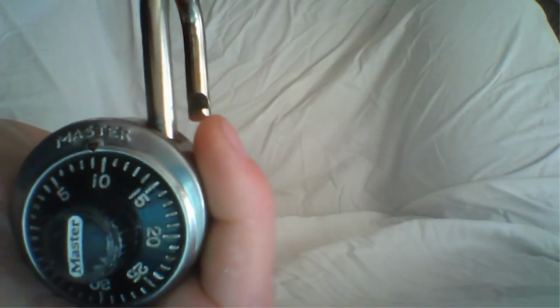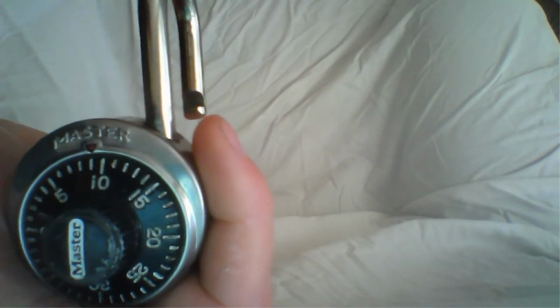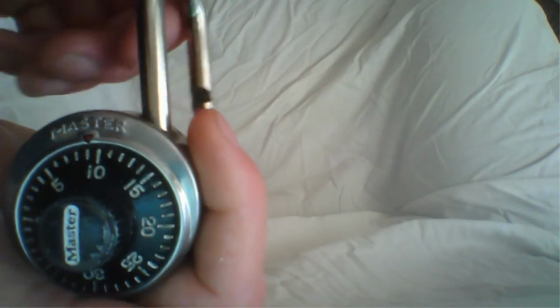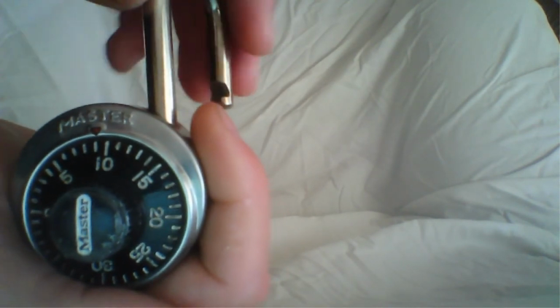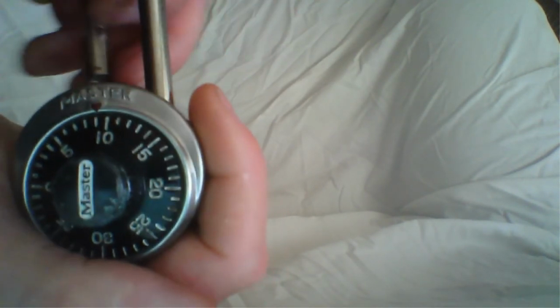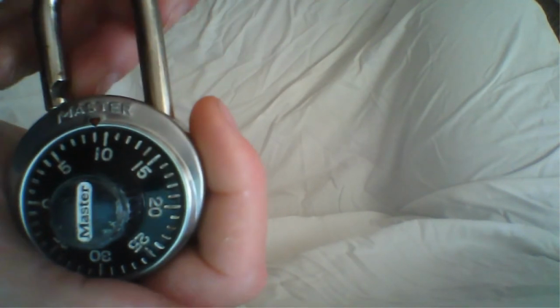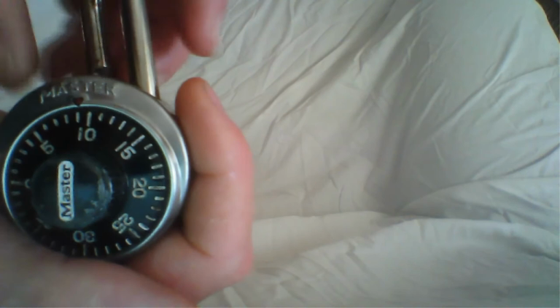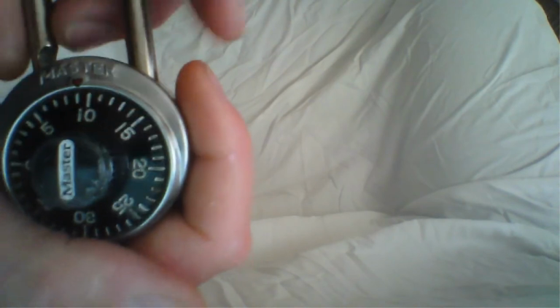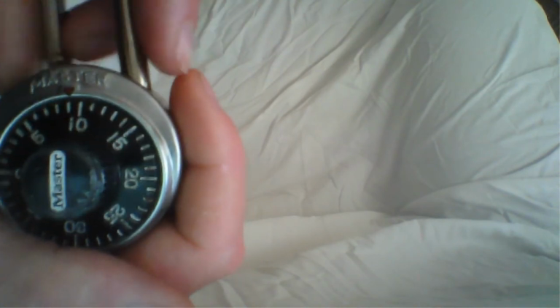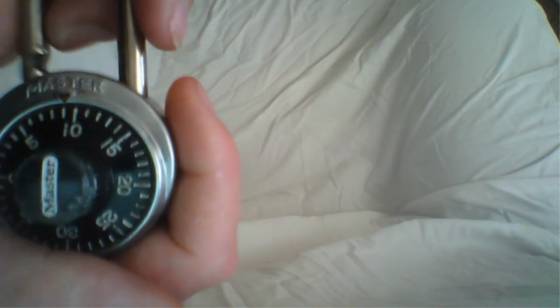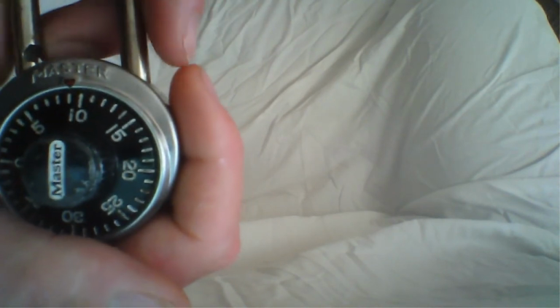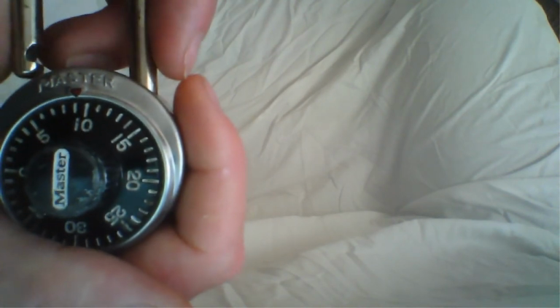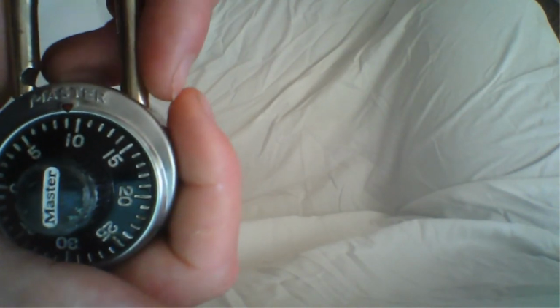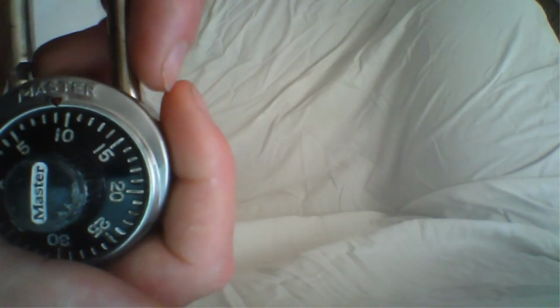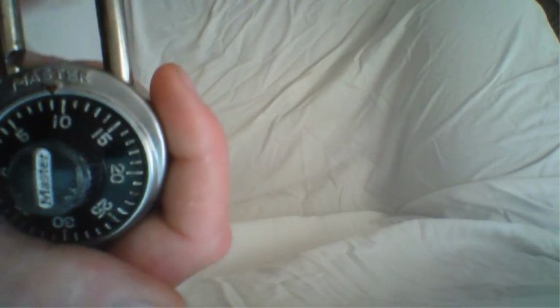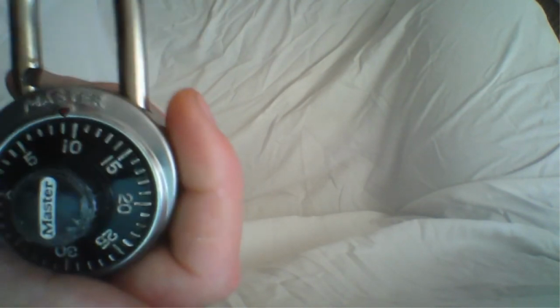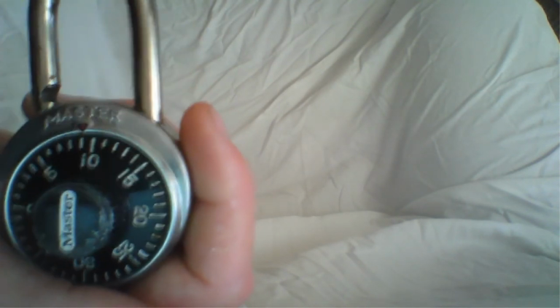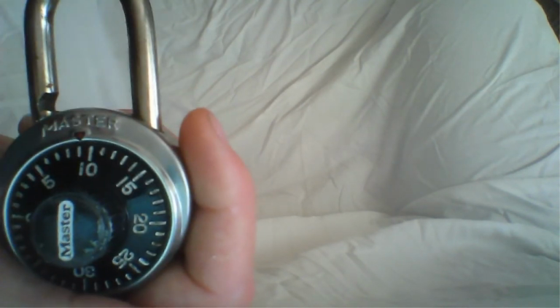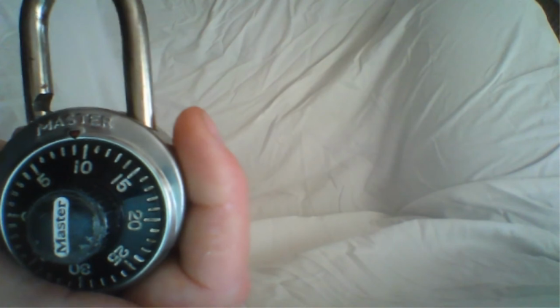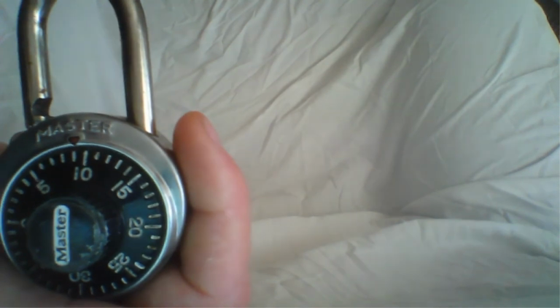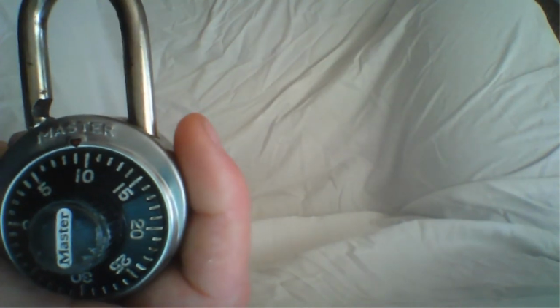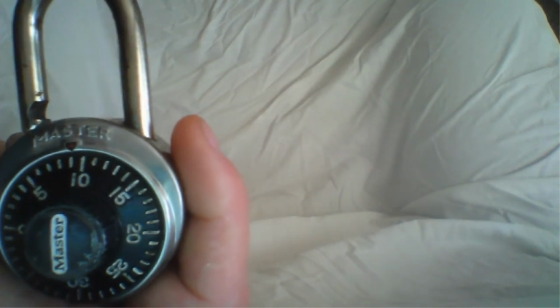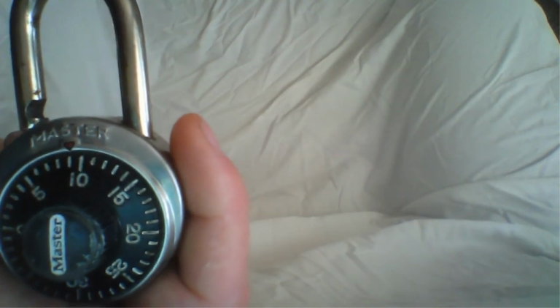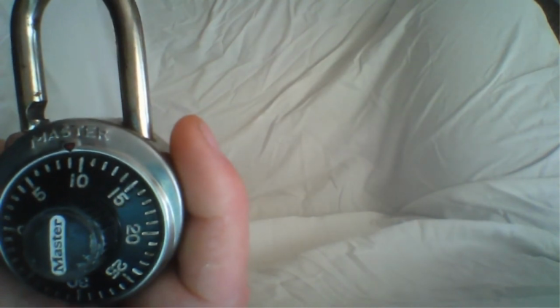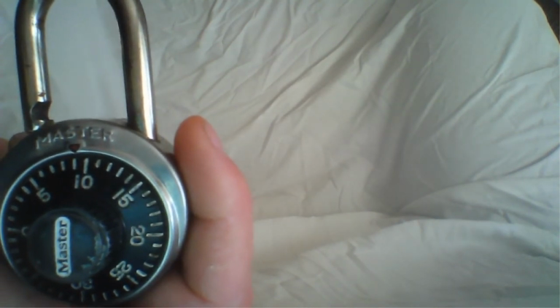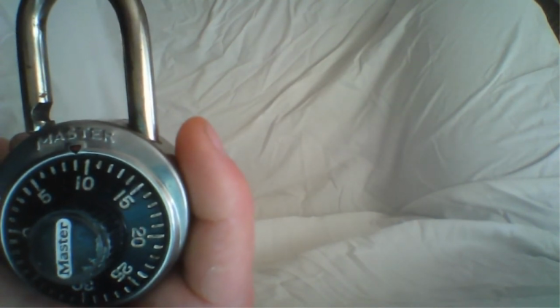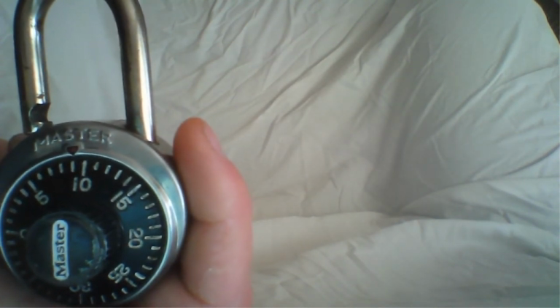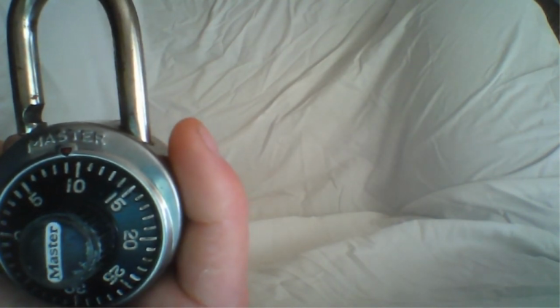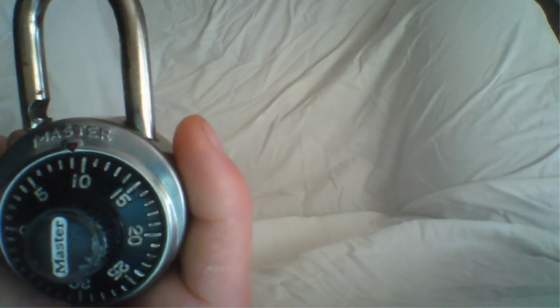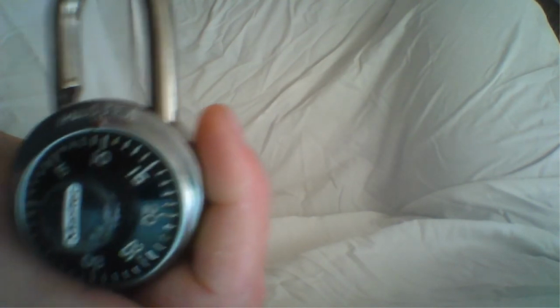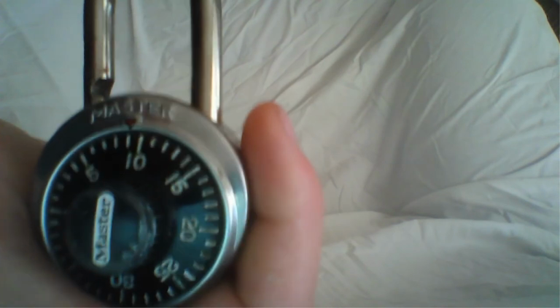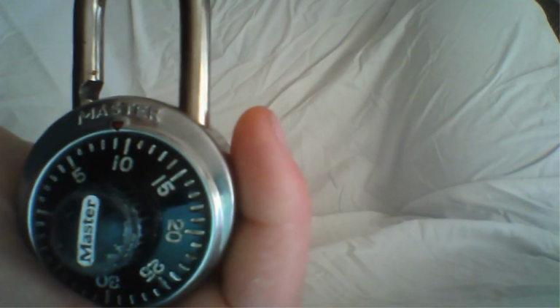If you've never opened one of these, like I said, it can be kind of confusing at first, but with these instructions I'm sure that will help you. If you have any questions or are still having problems, feel free to send us an email here at Prestige Locksmith and I will surely help you. Thank you for watching this video today.